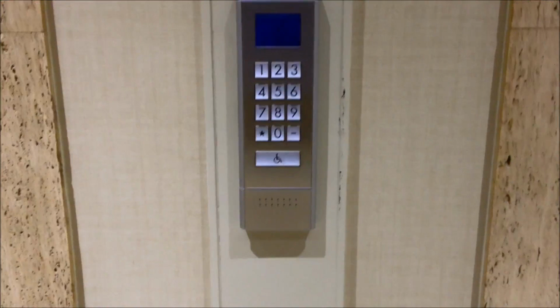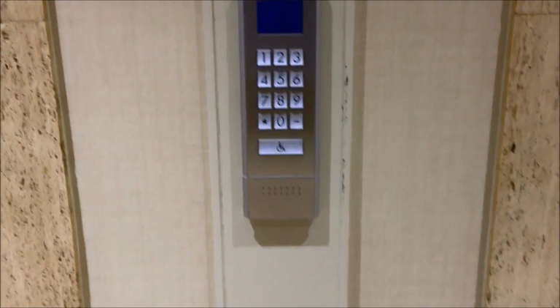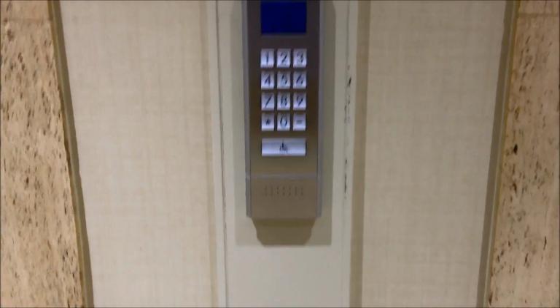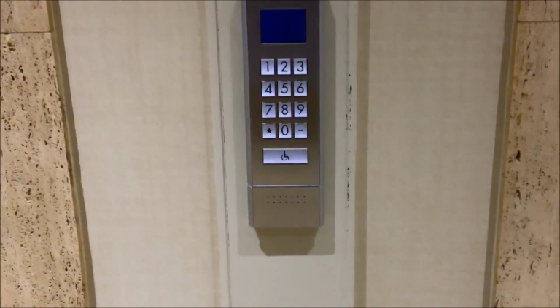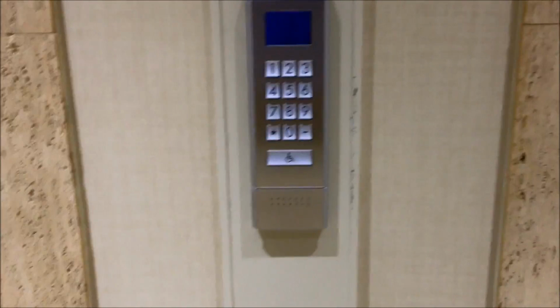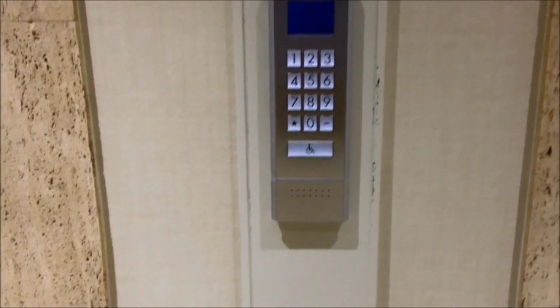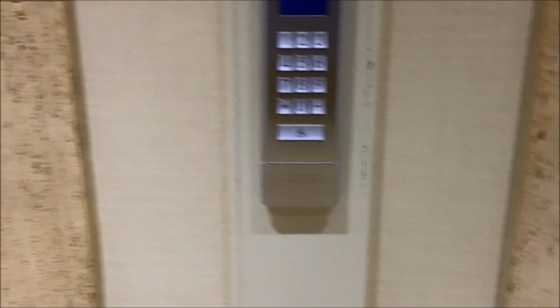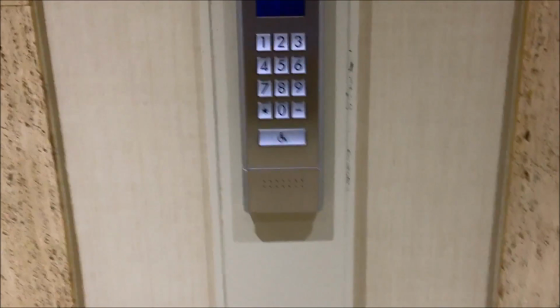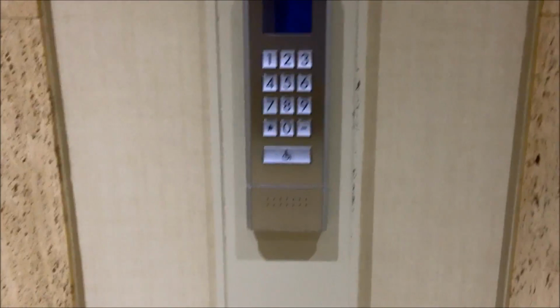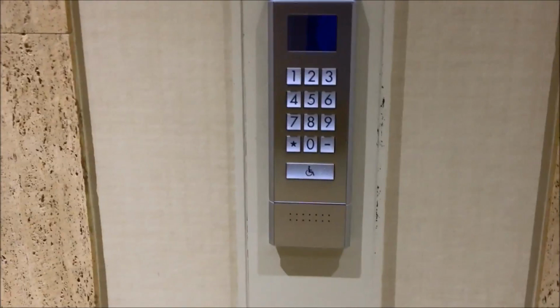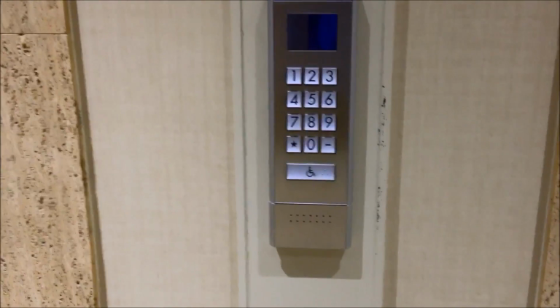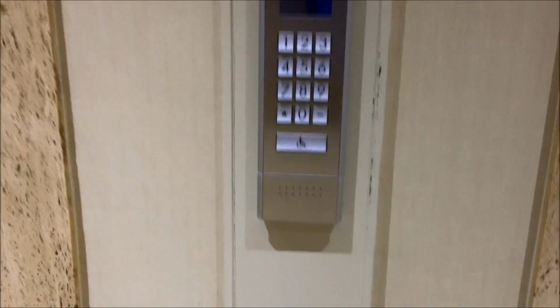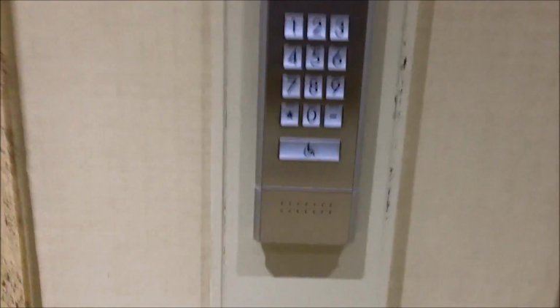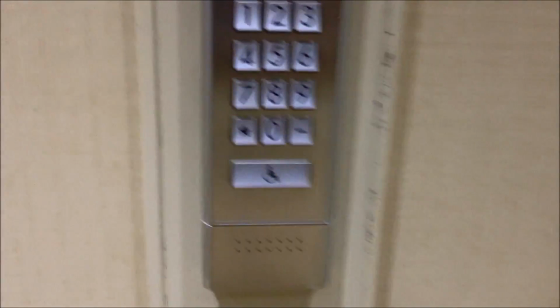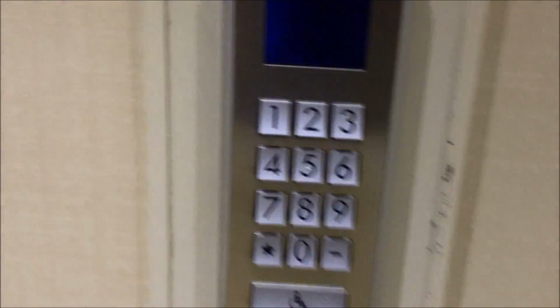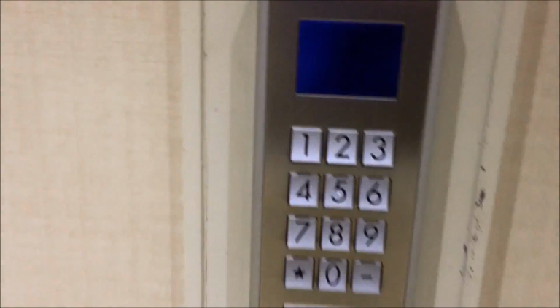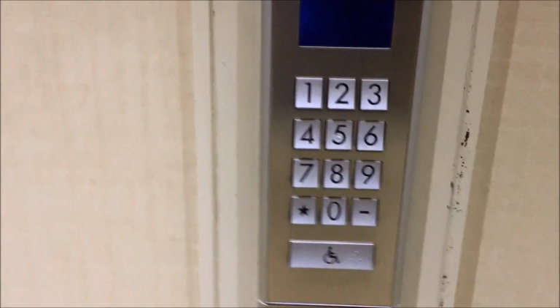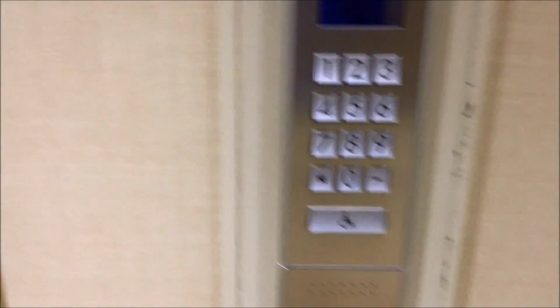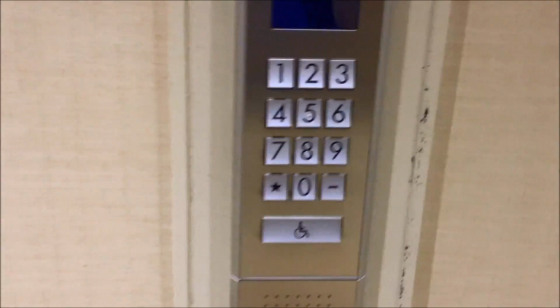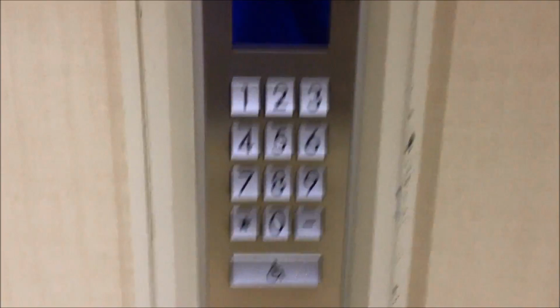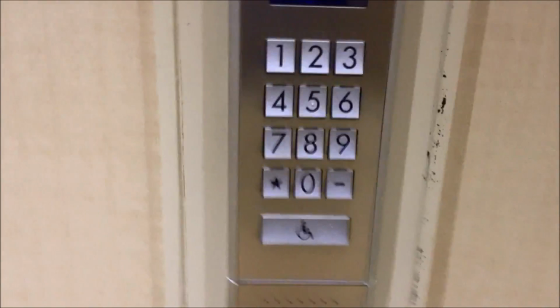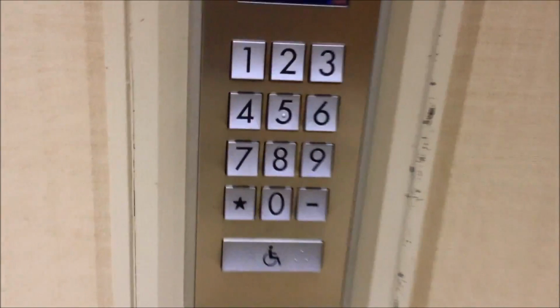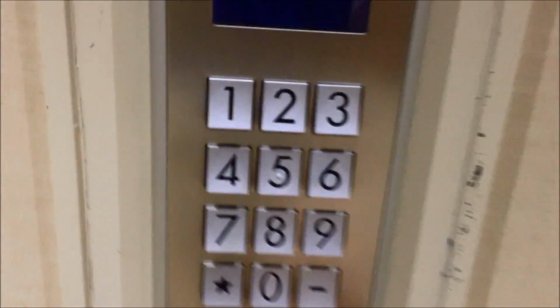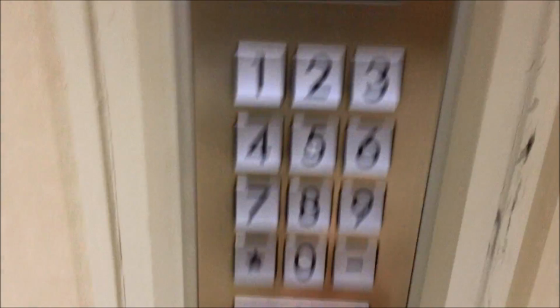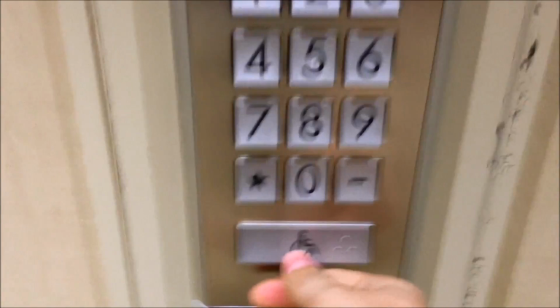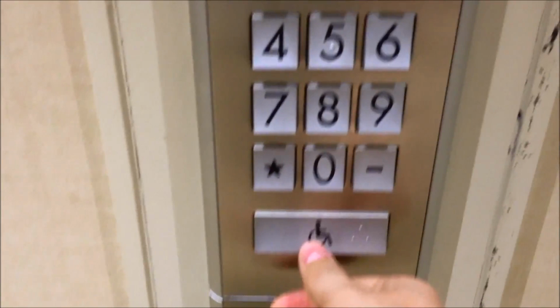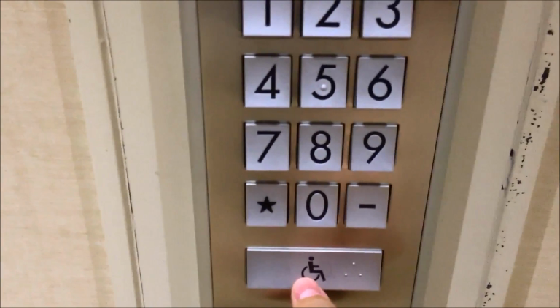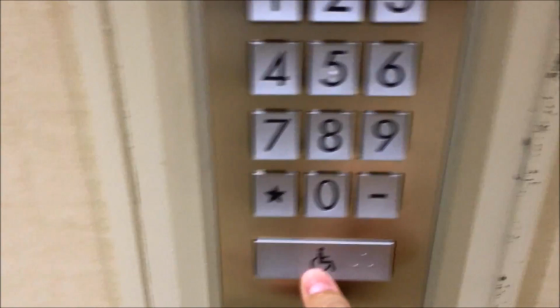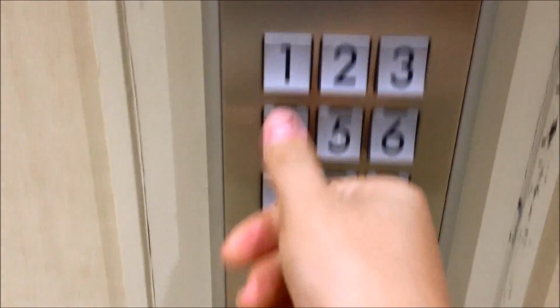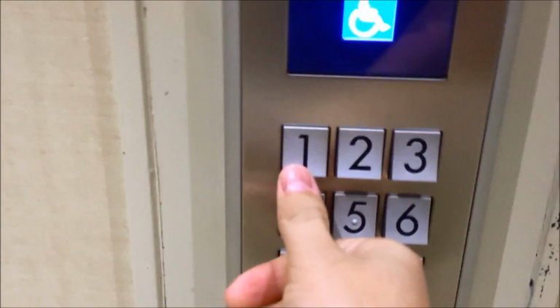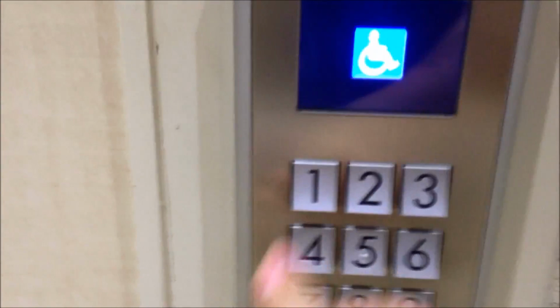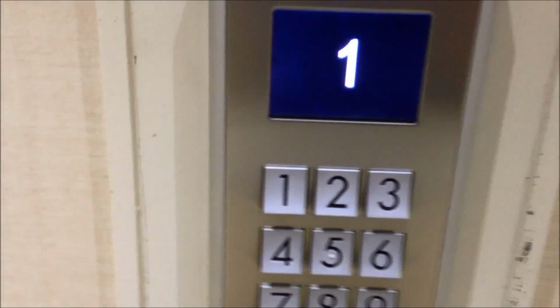We're at the elevators in the Weston Galleria in Houston, Texas. These are destination dispatch. So if you press the handicap button, it'll talk to you: 'Please enter your destination.'